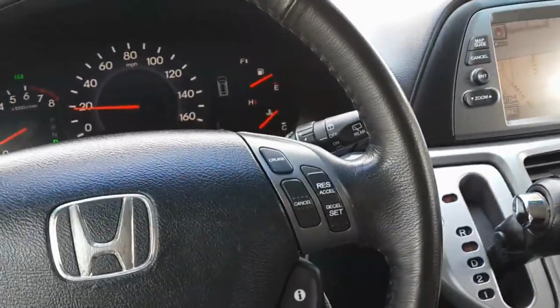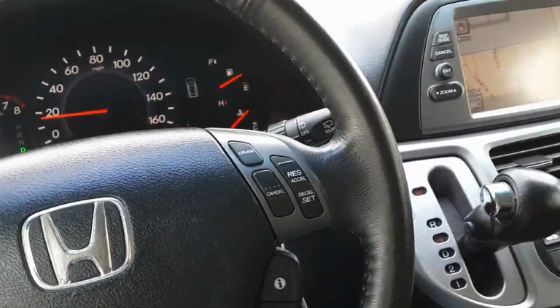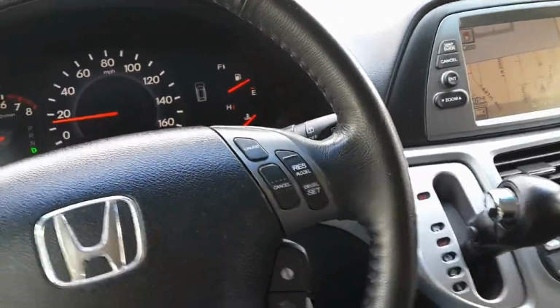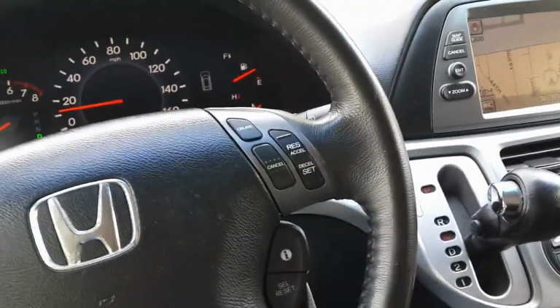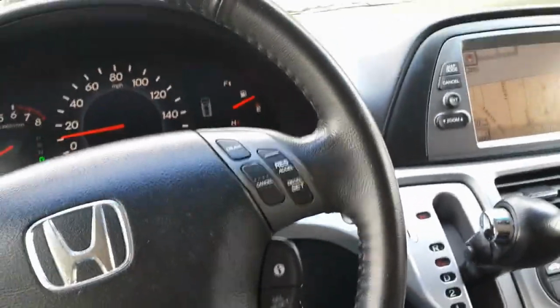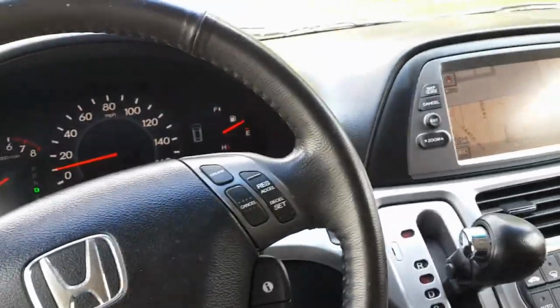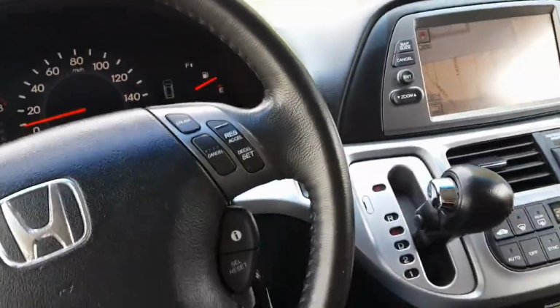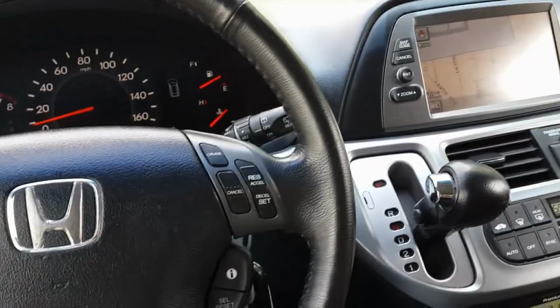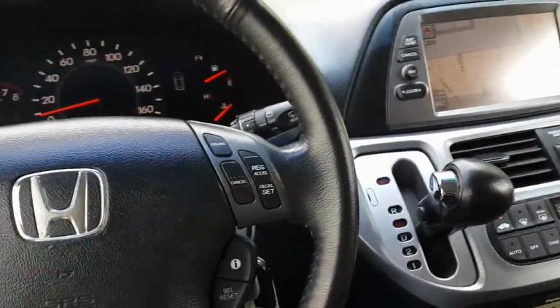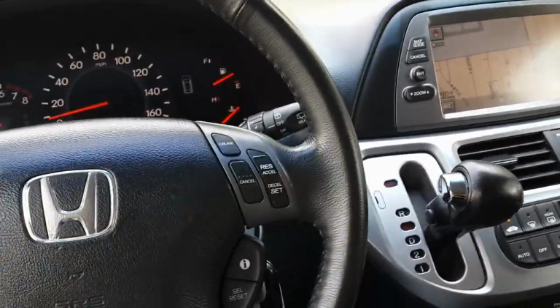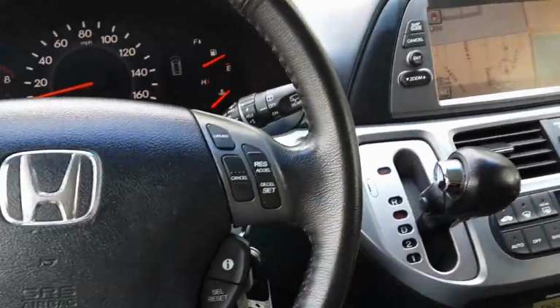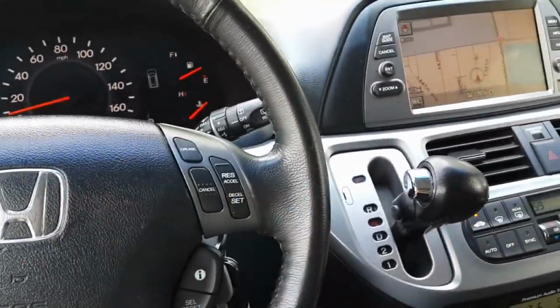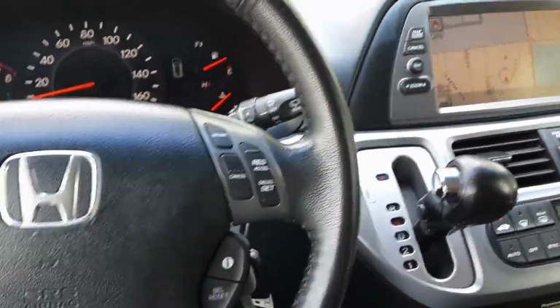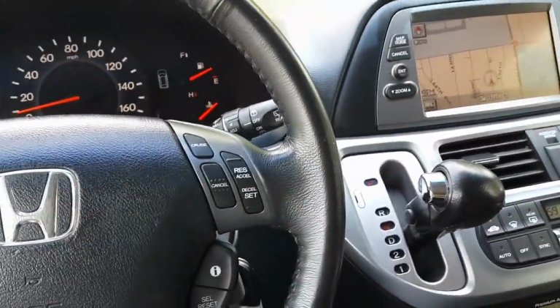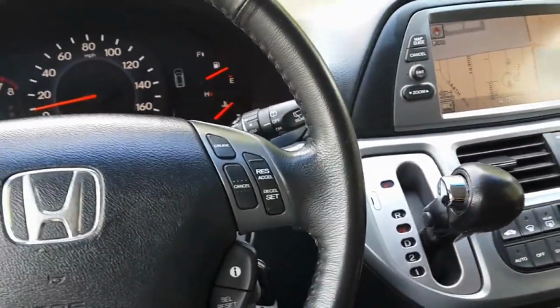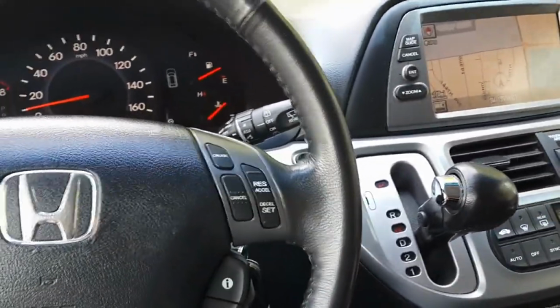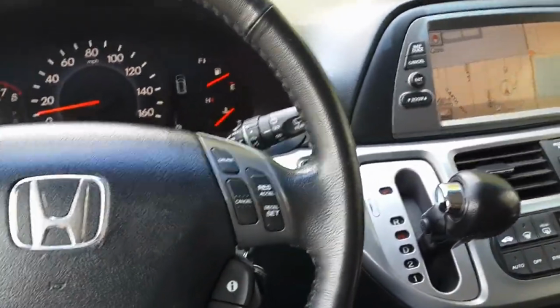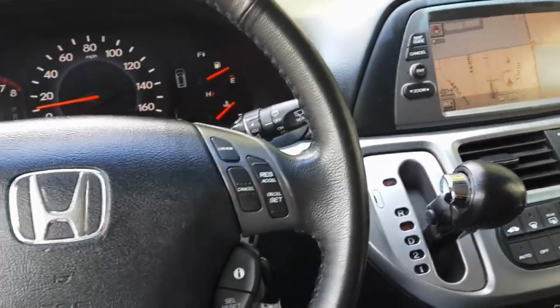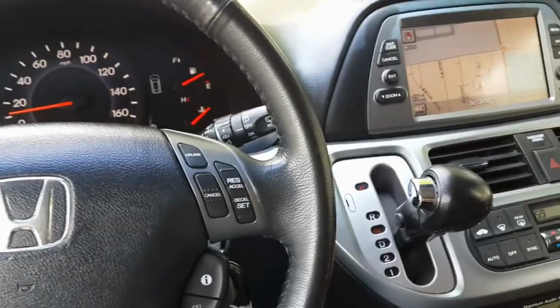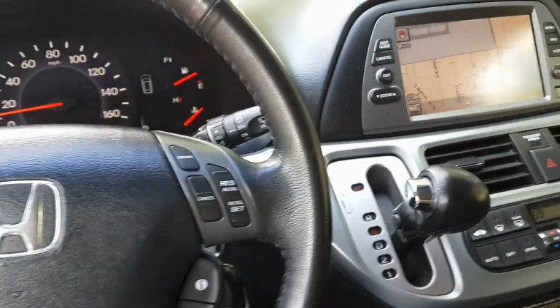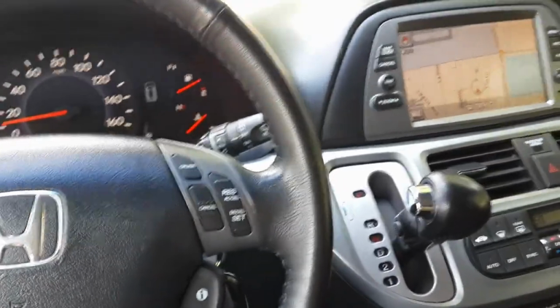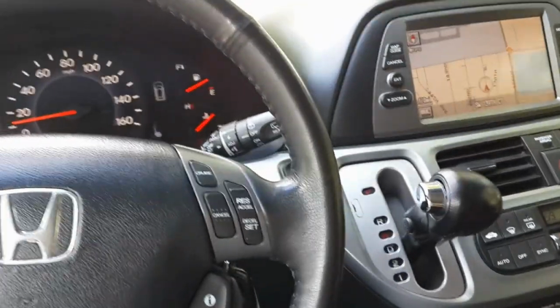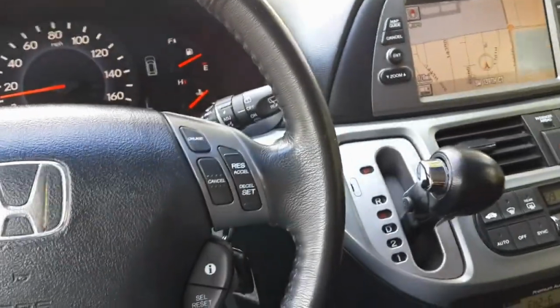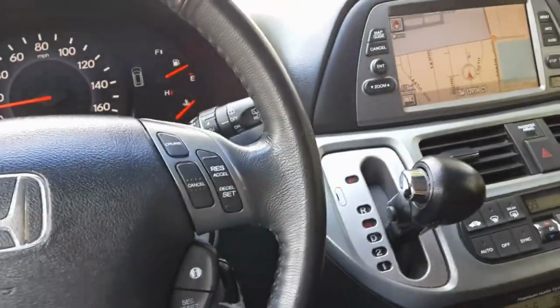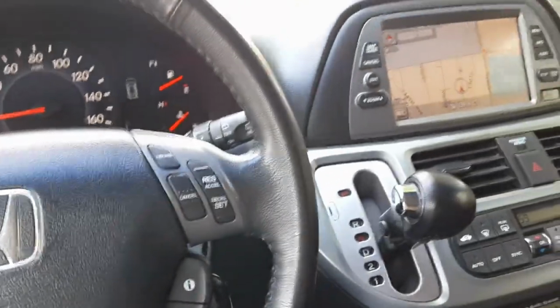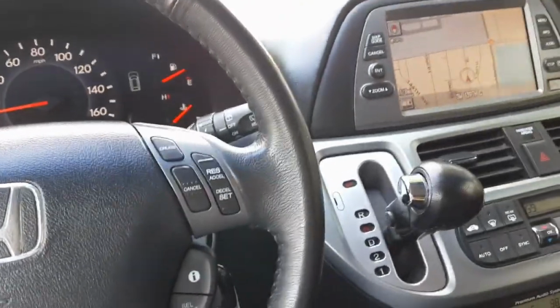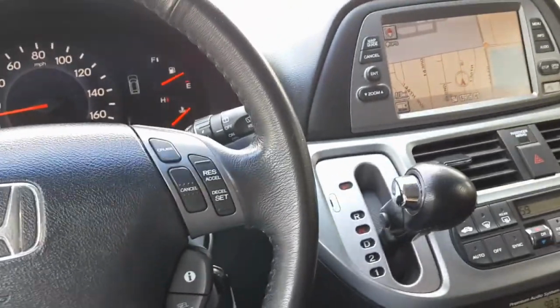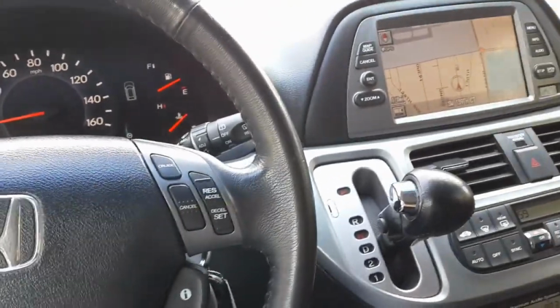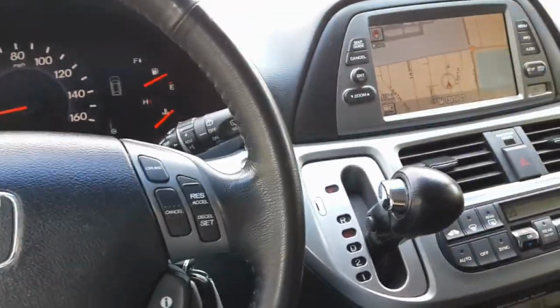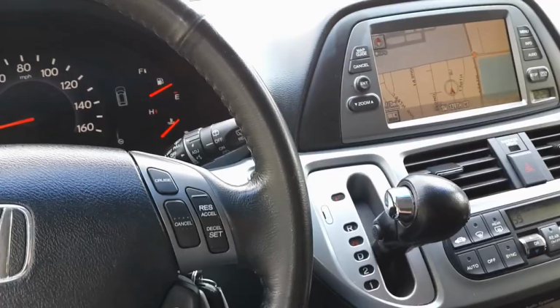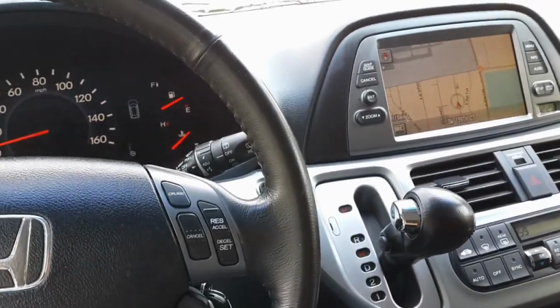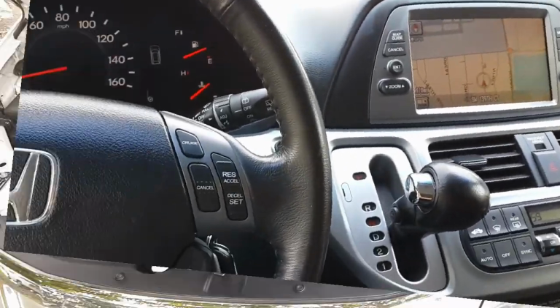That concludes our test drive on this 2008 Honda Odyssey Touring — loaded up with navigation and DVD. Keep in mind this car comes with a powertrain warranty for three months or three thousand miles, purchased from ASC Warranties, to give you a little peace of mind. Coming up next: under the hood and a look at the tires.